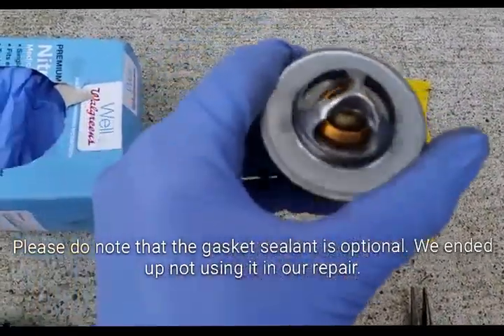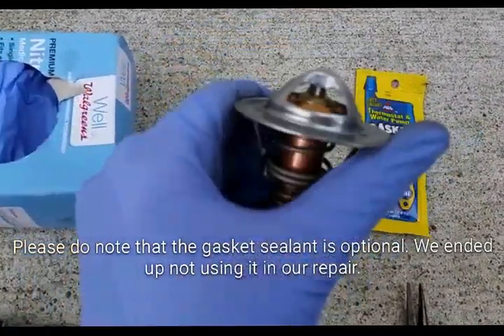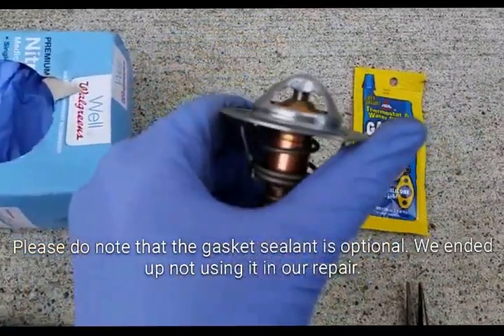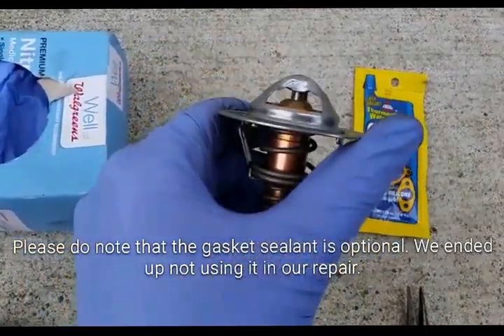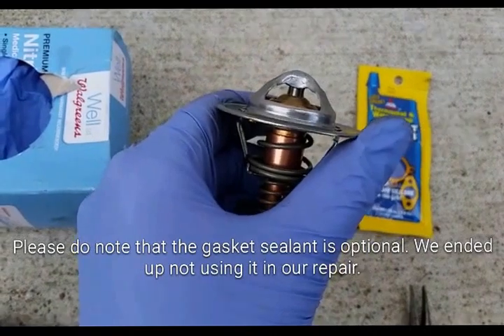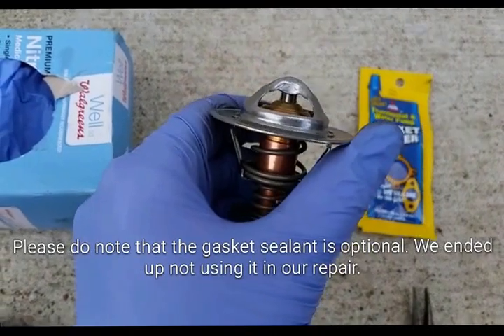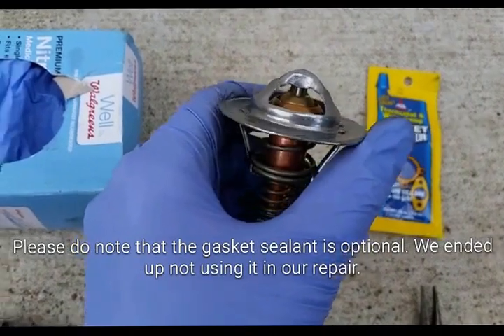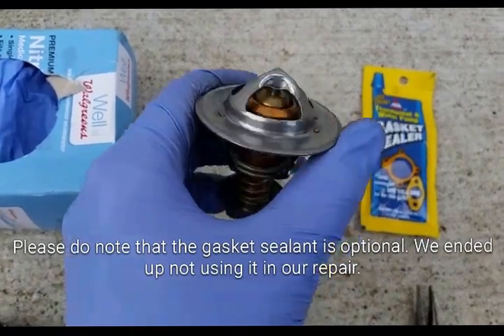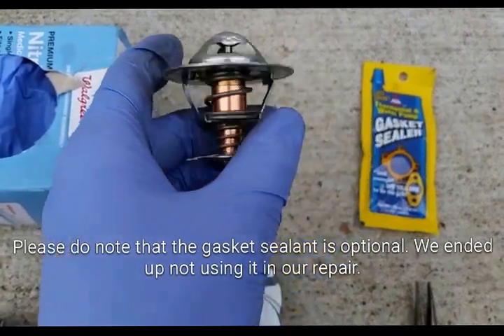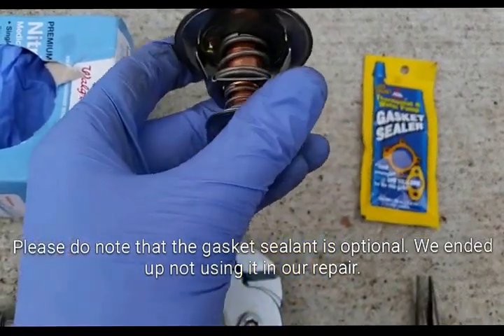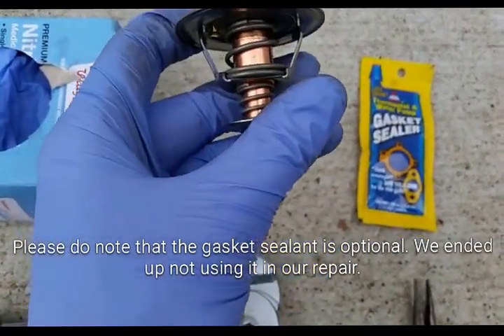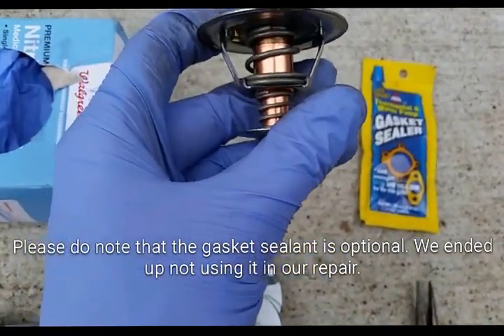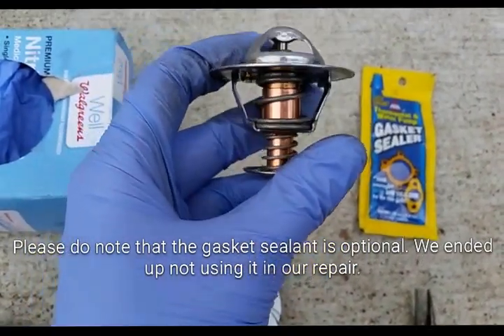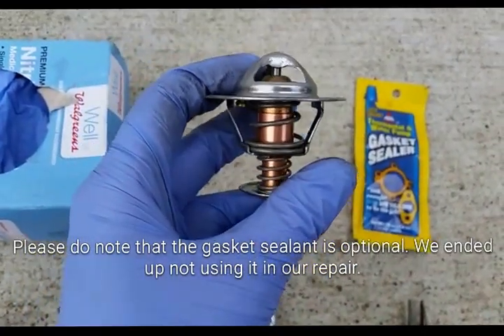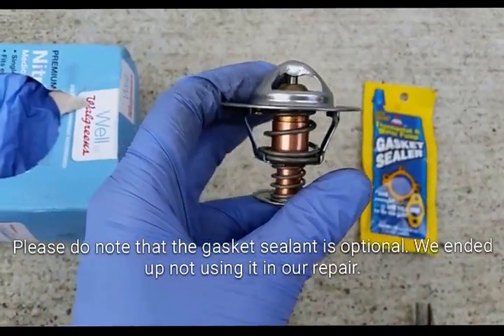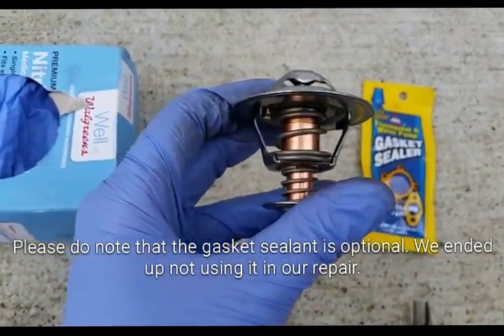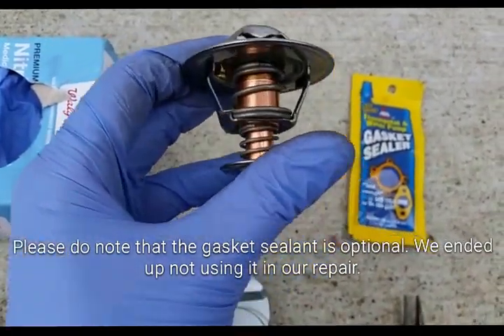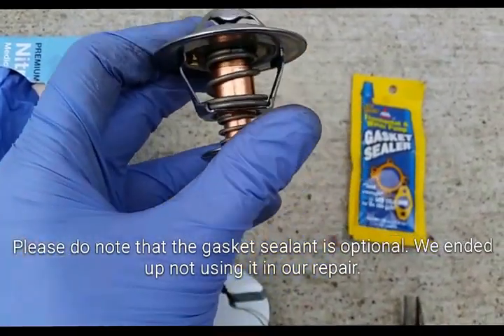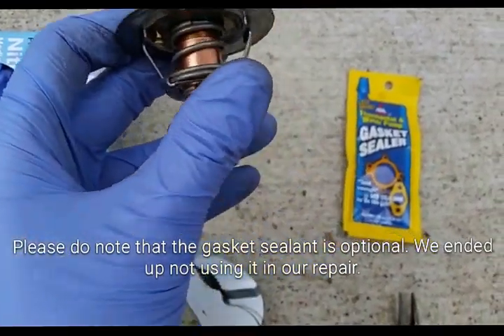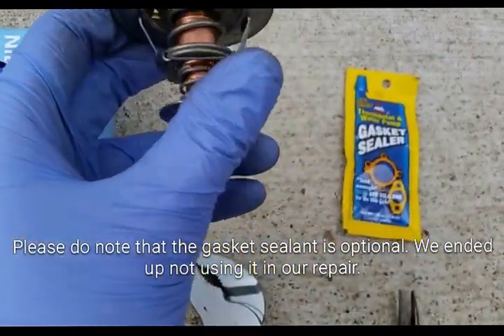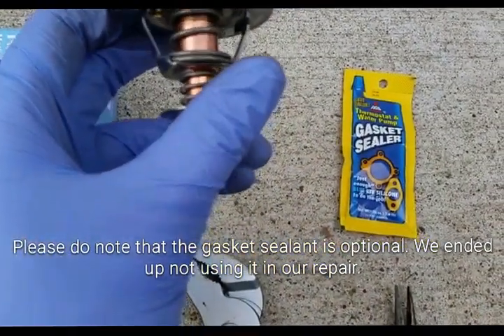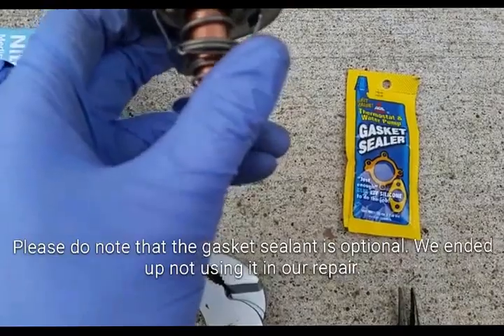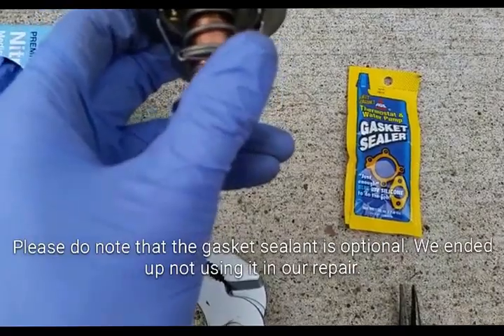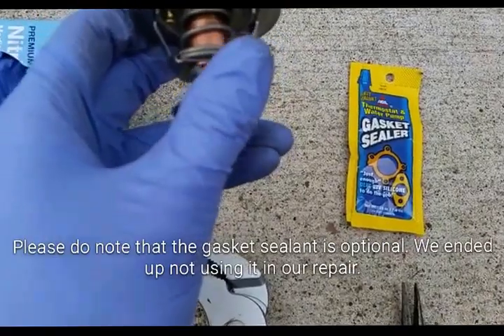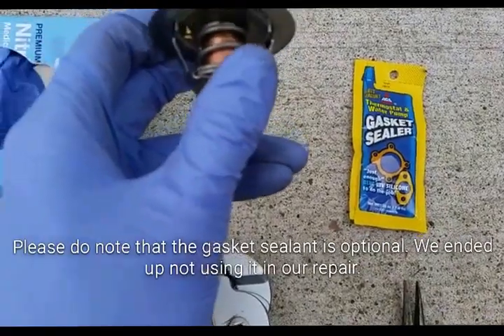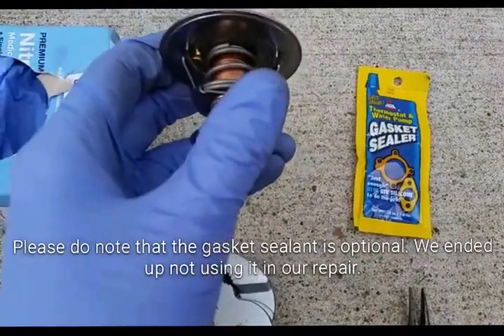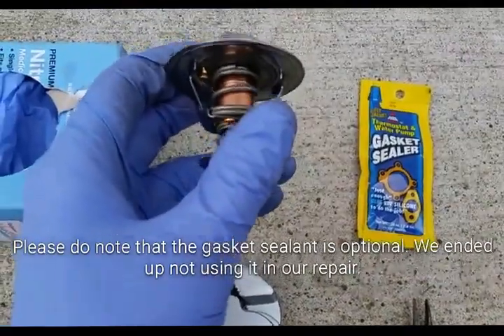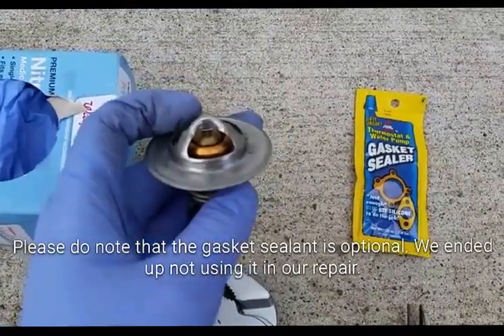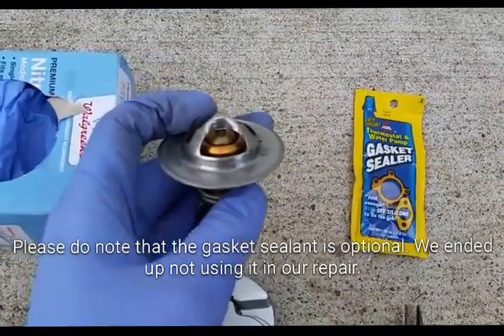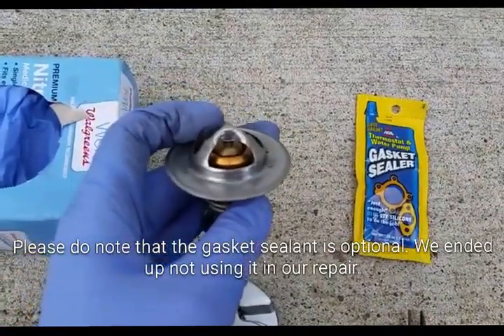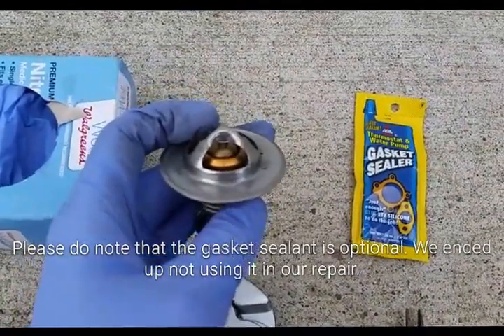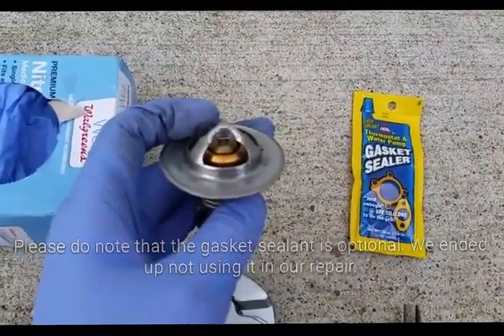Thermostats are extremely important — it's a small little mechanism, but it is a major part of the coolant system, so you definitely want to take care of it. Let's get to it.